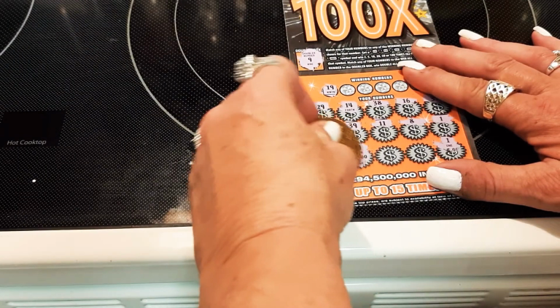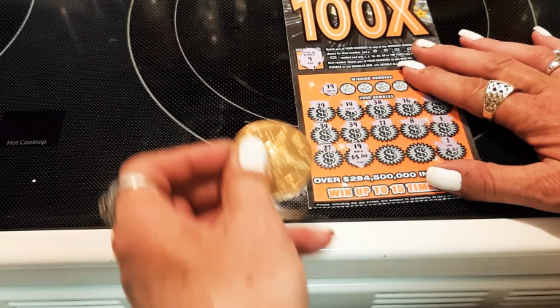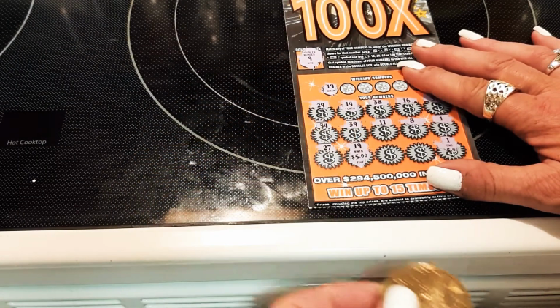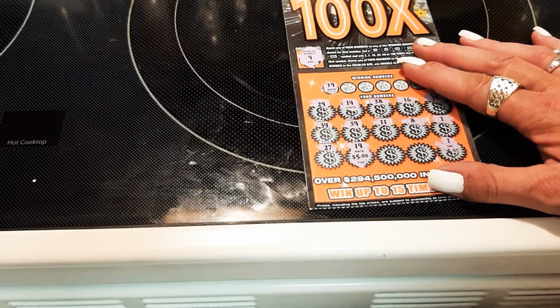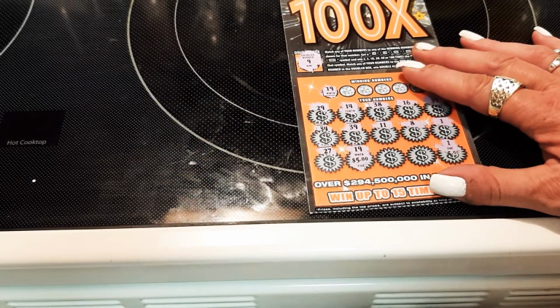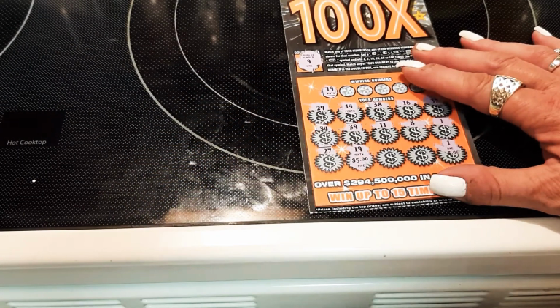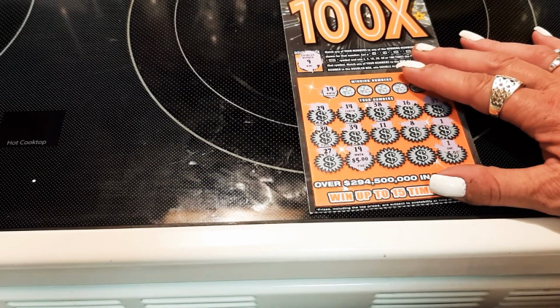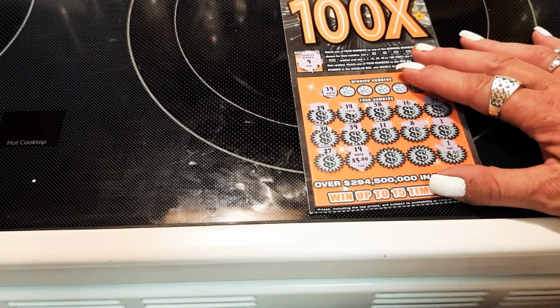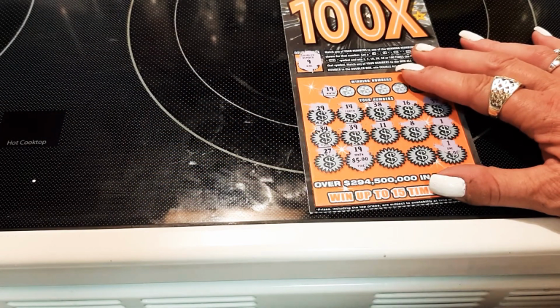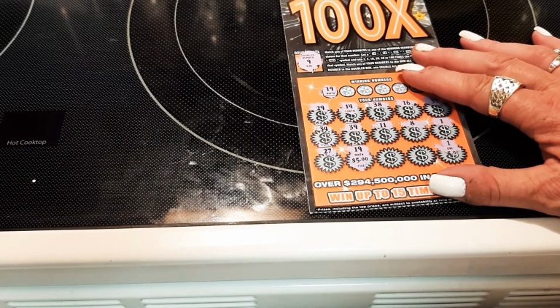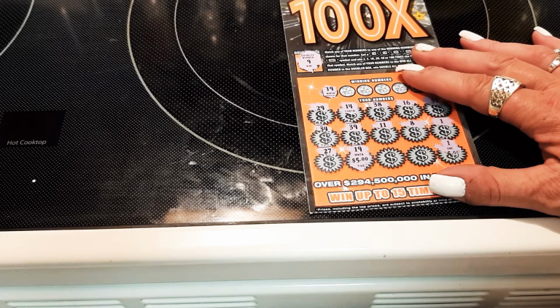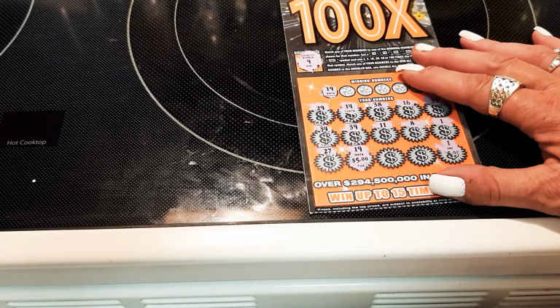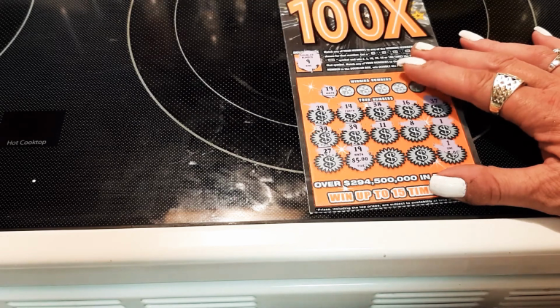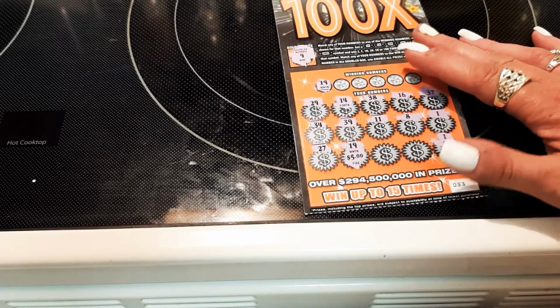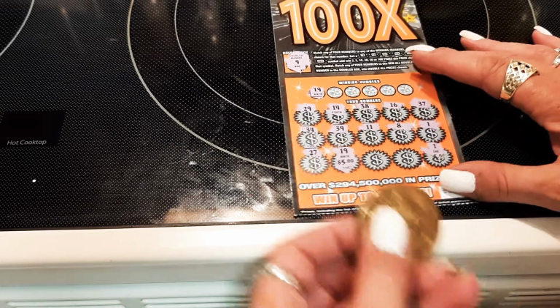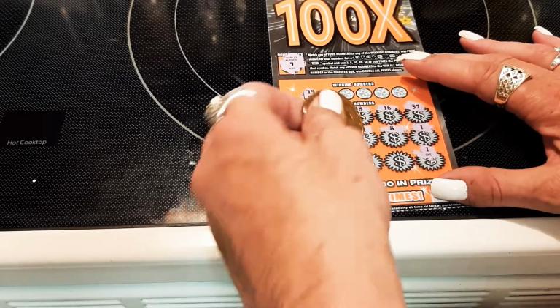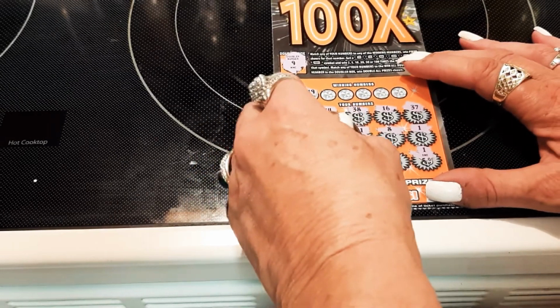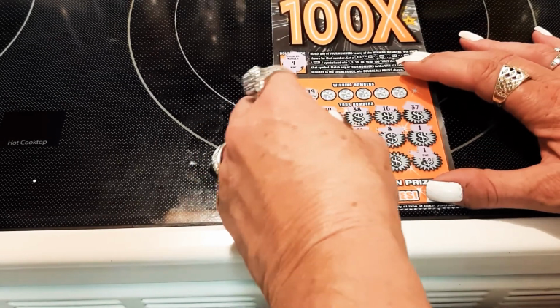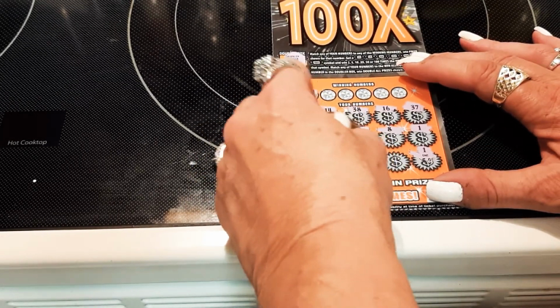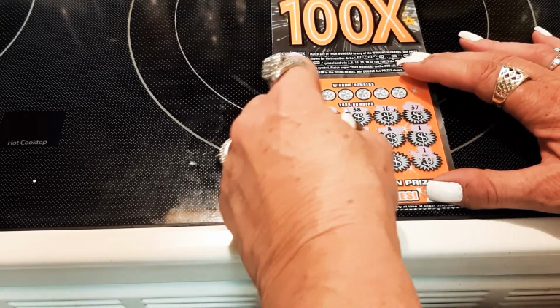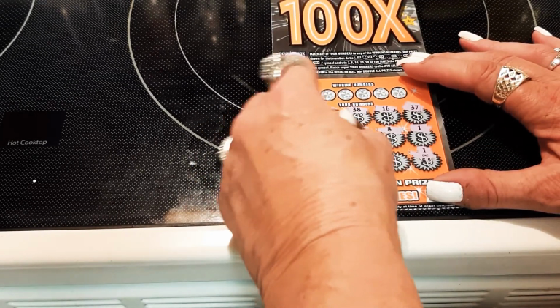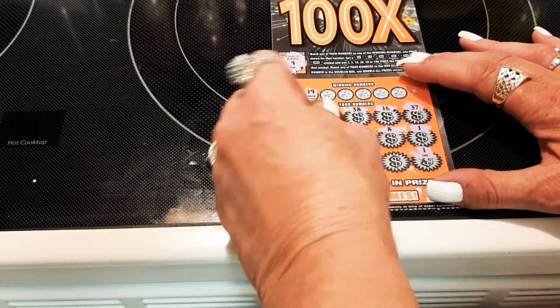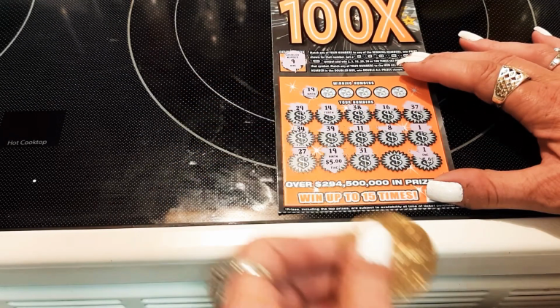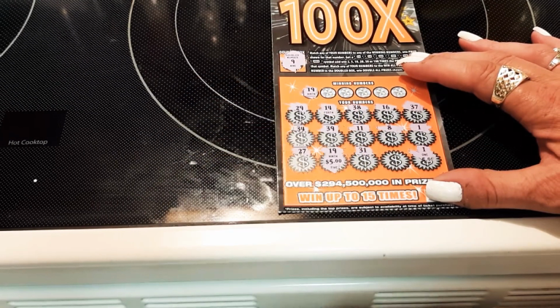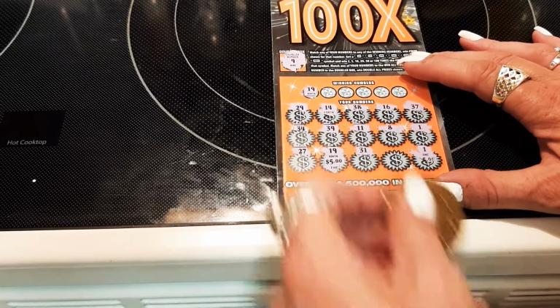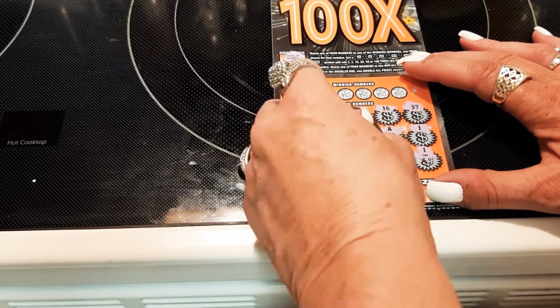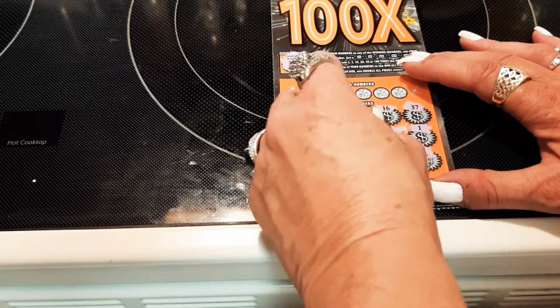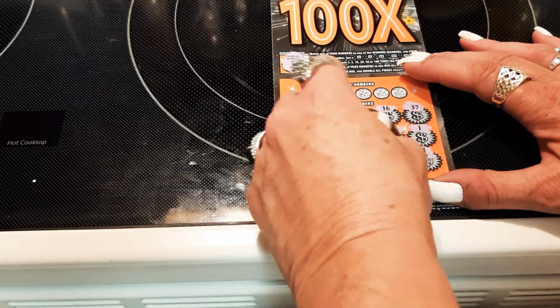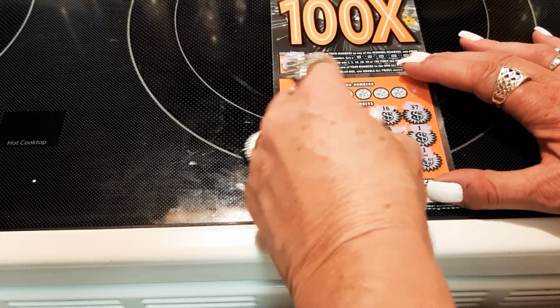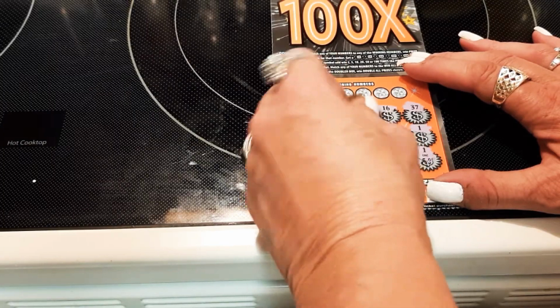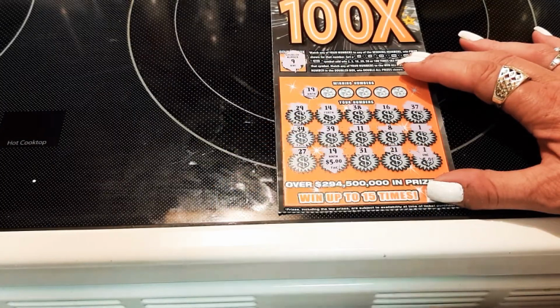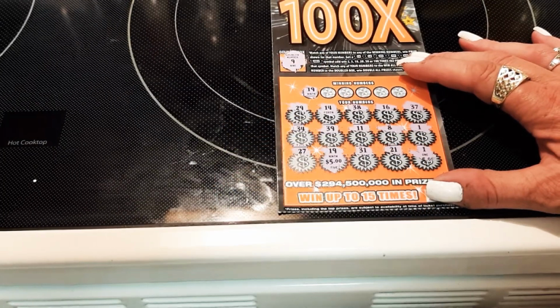Five dollars! Okay. Next number: 31. And 21.